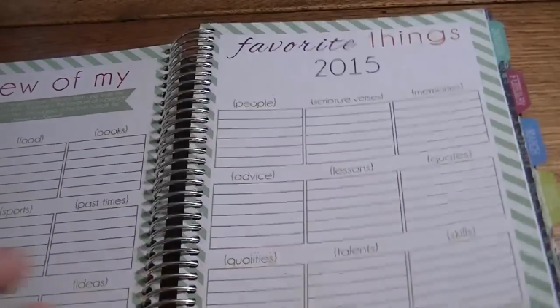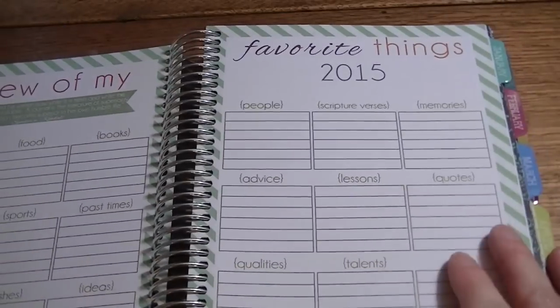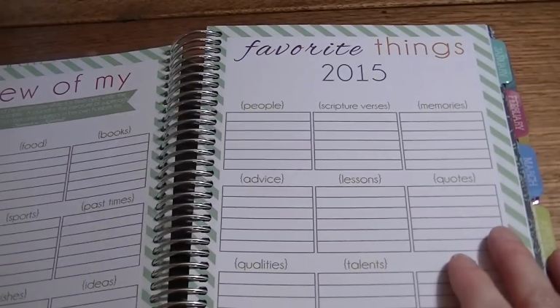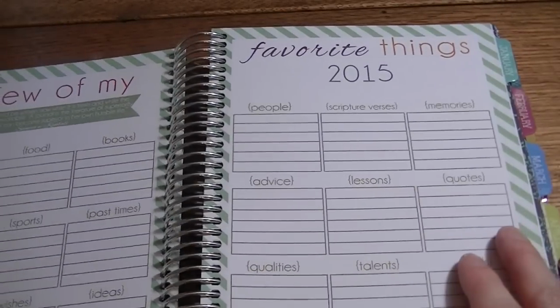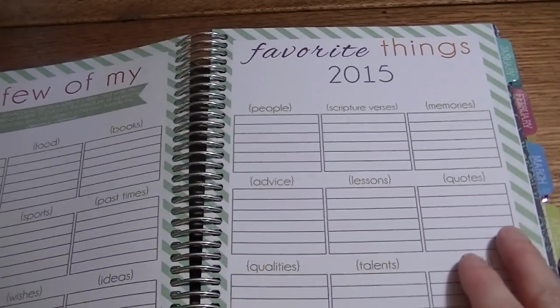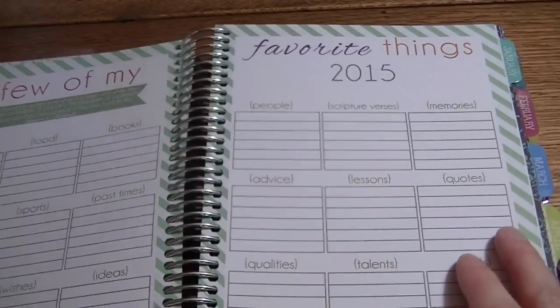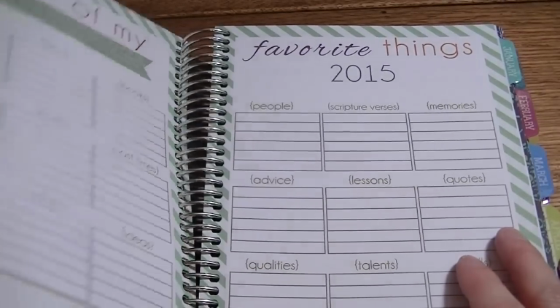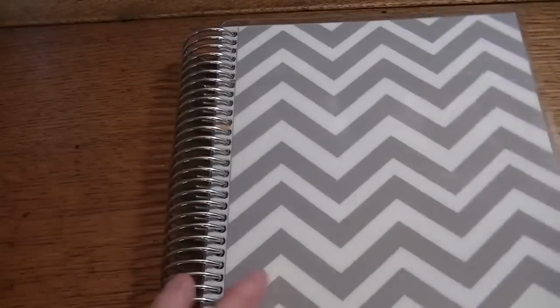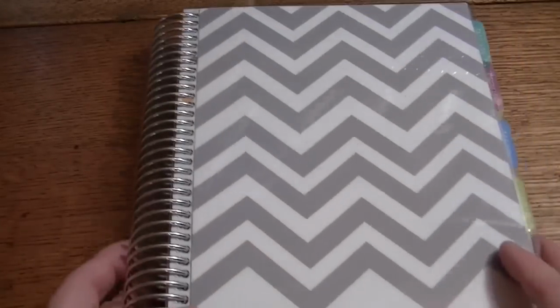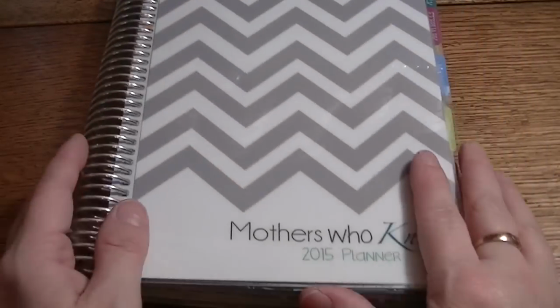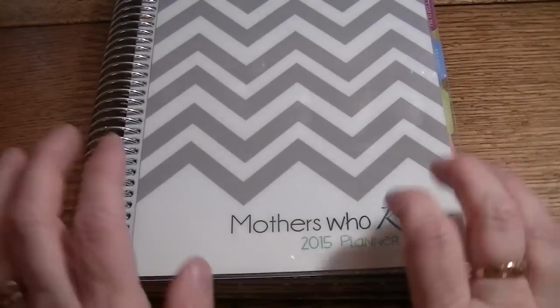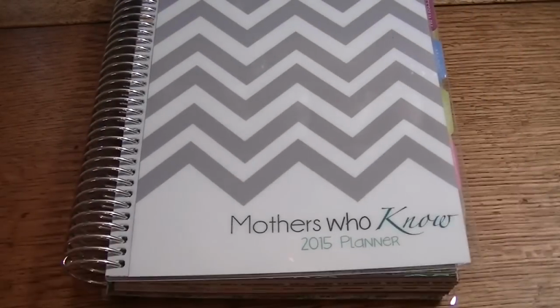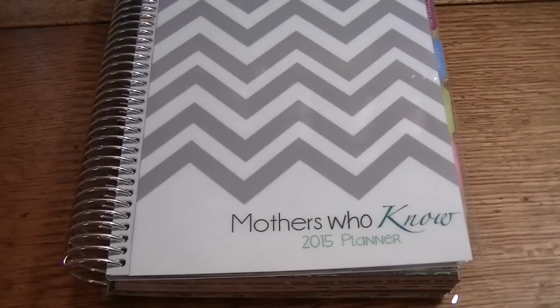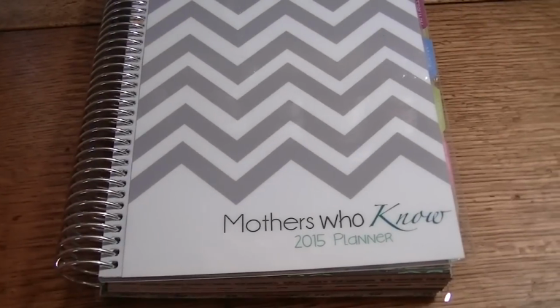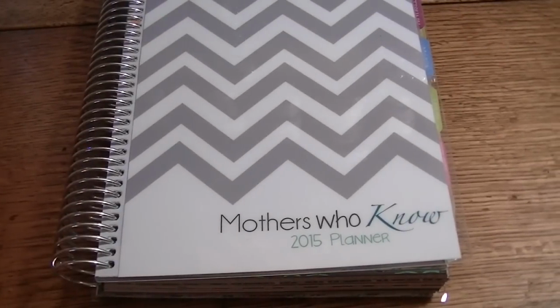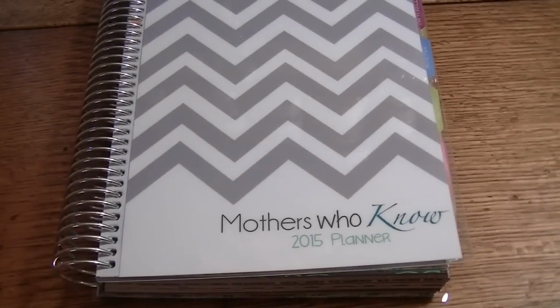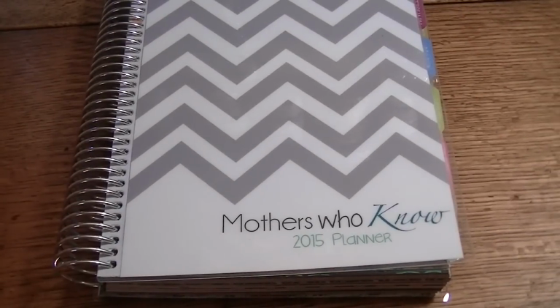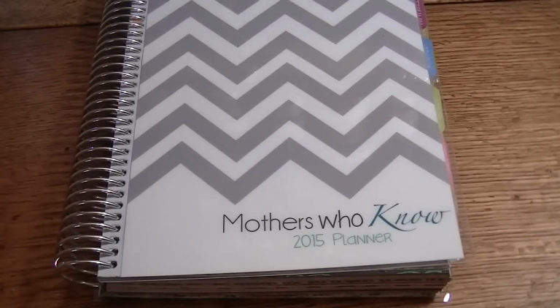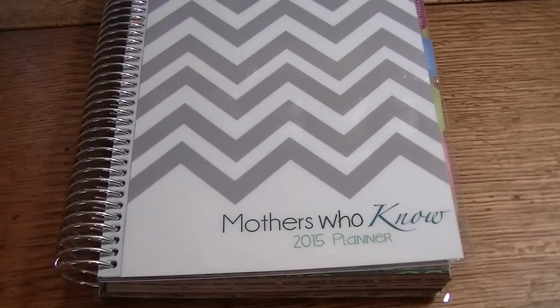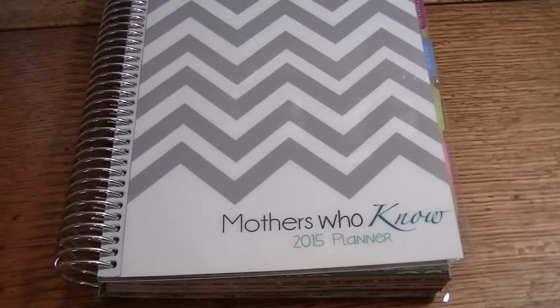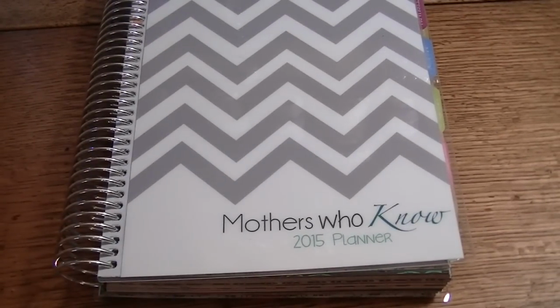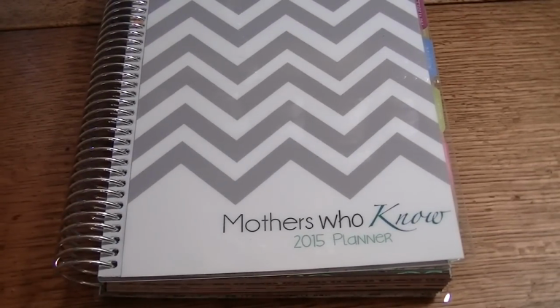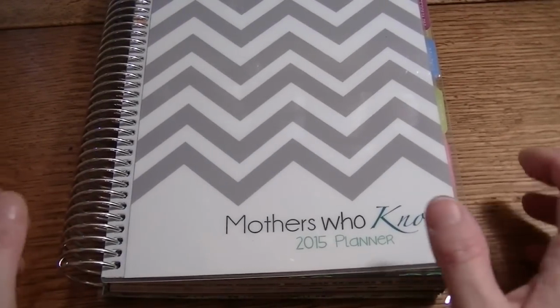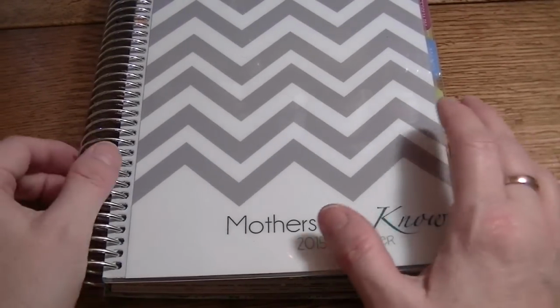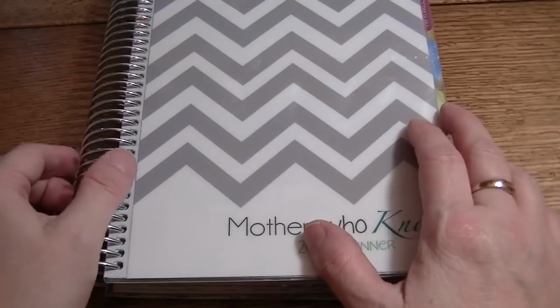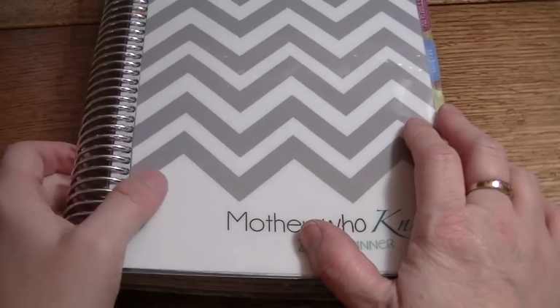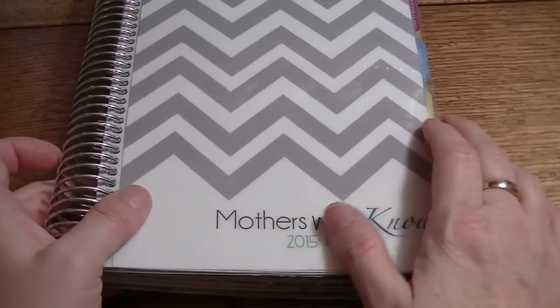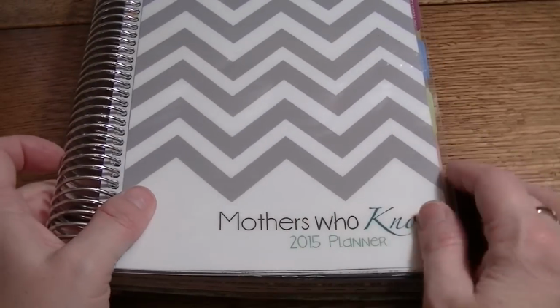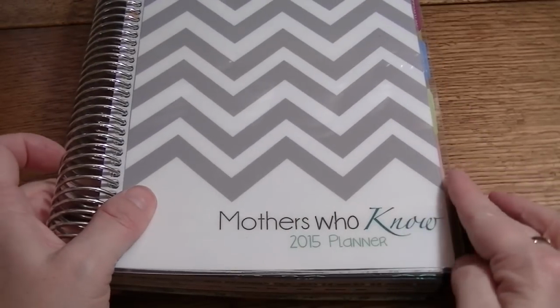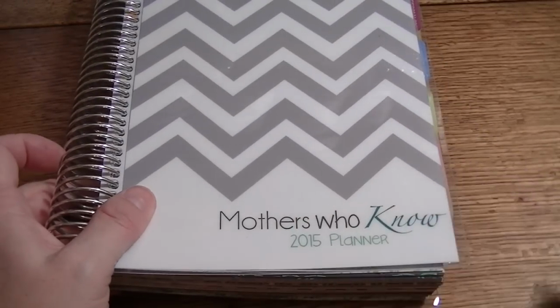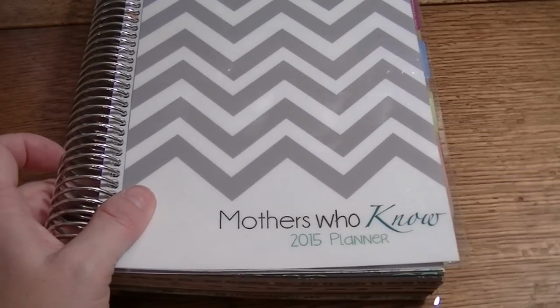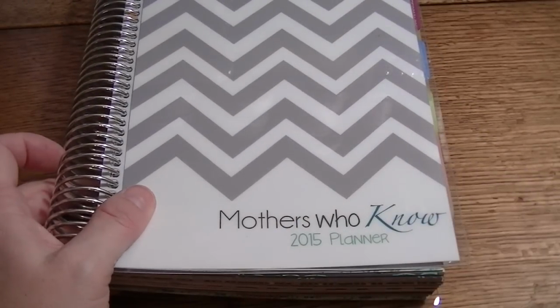And that is all I have for right now — that's my big long haul. Alright, talk to you guys later, happy planning, happy scrapping, and happy day, bye!